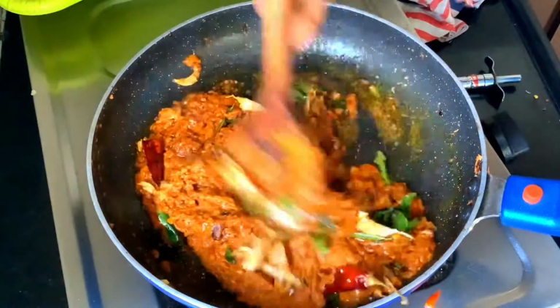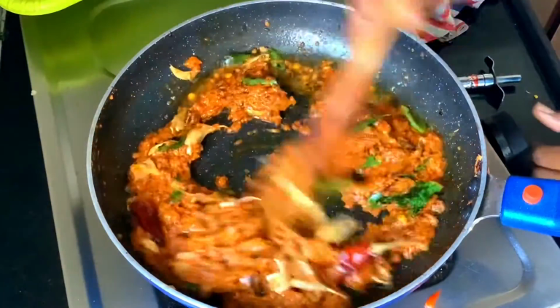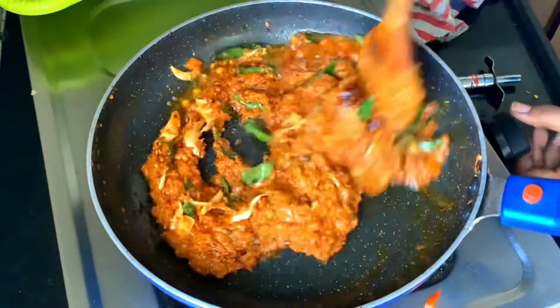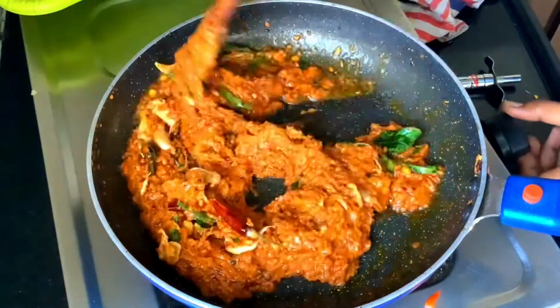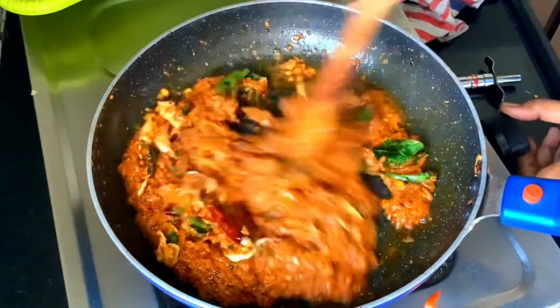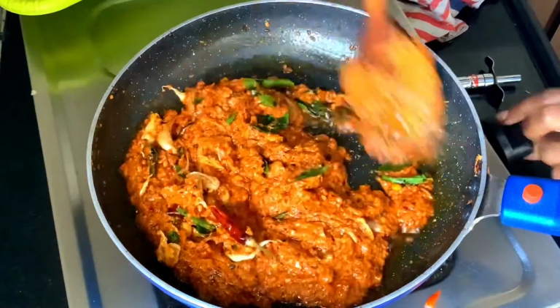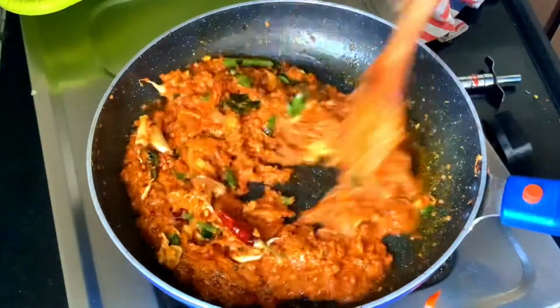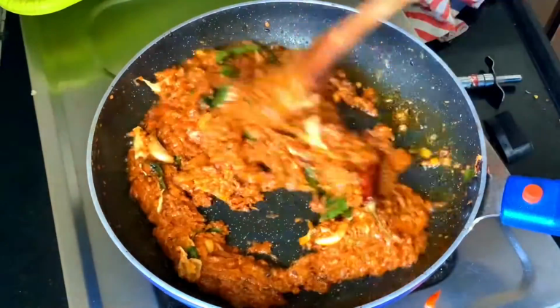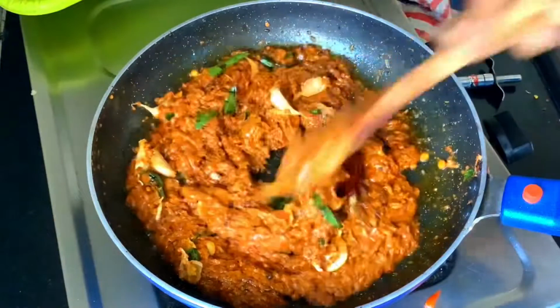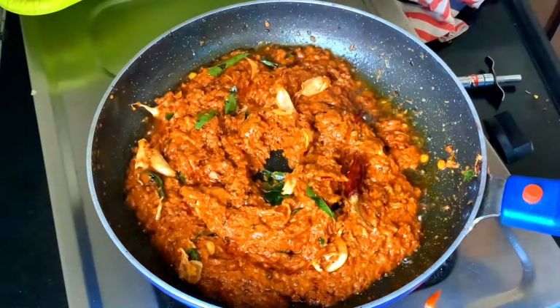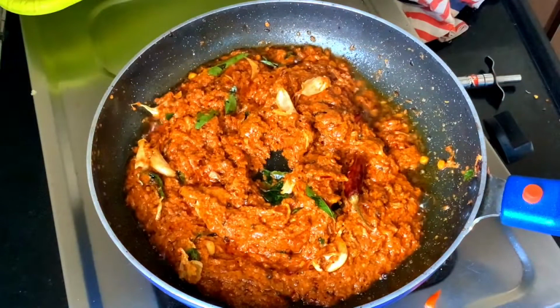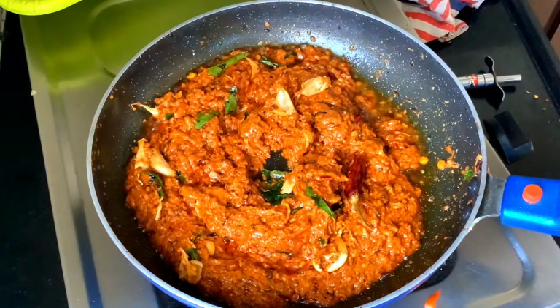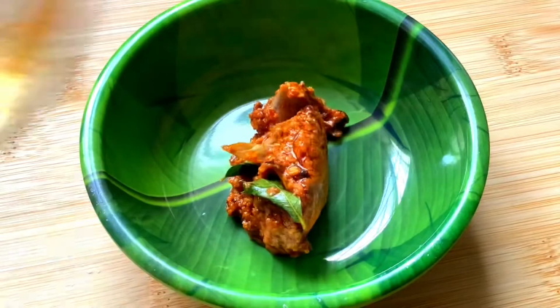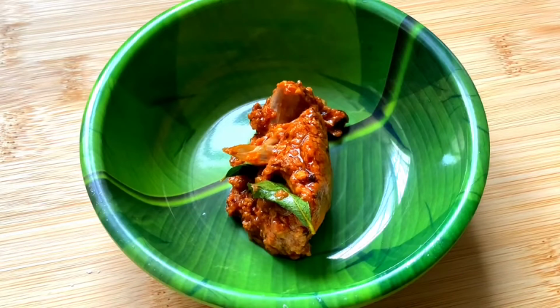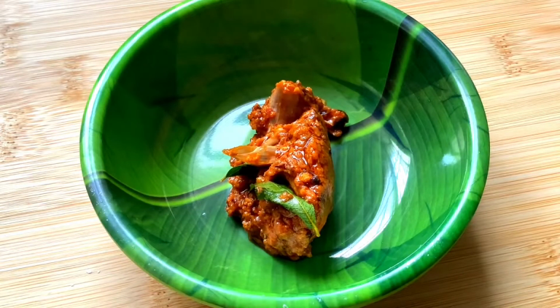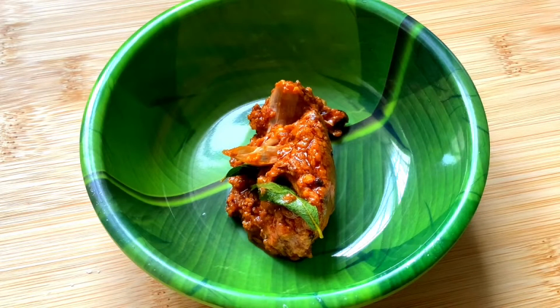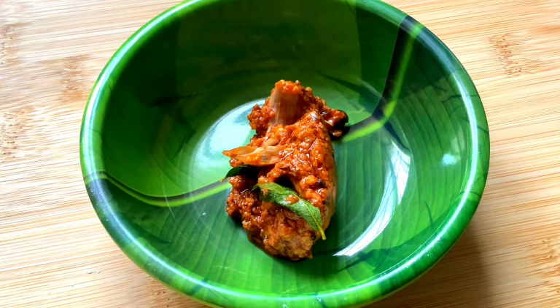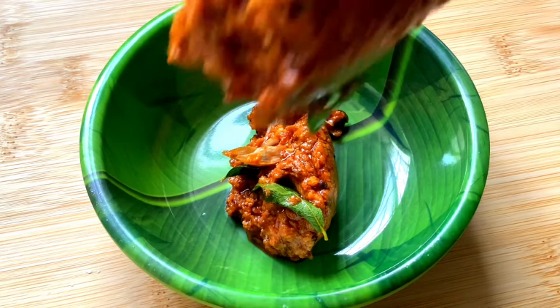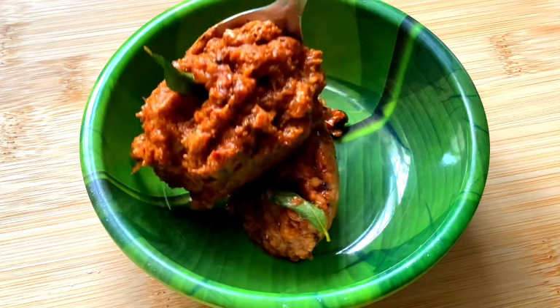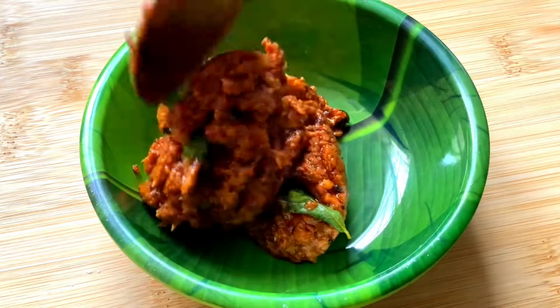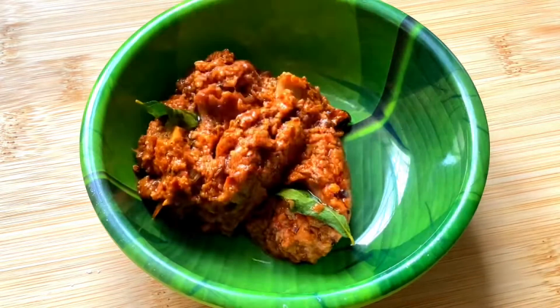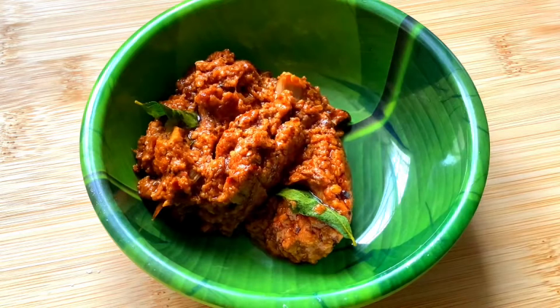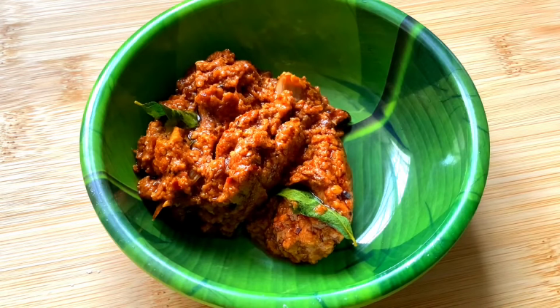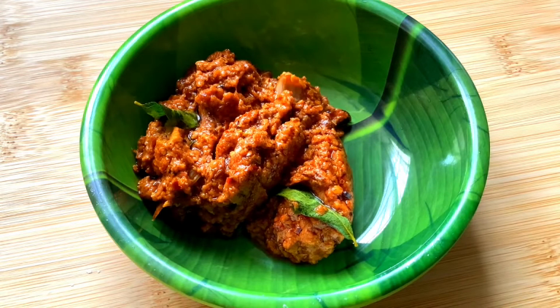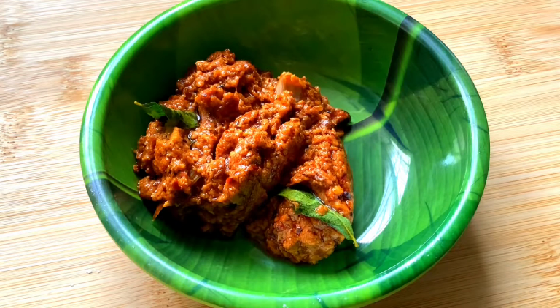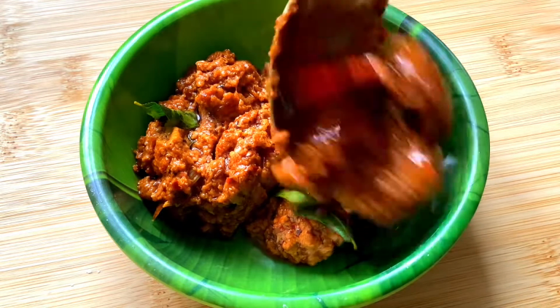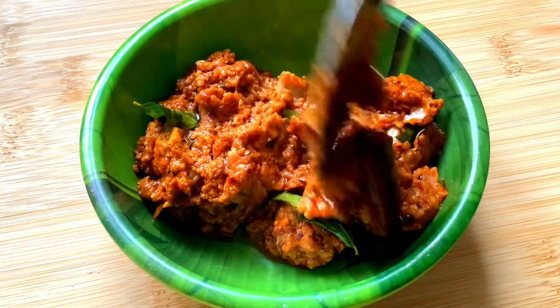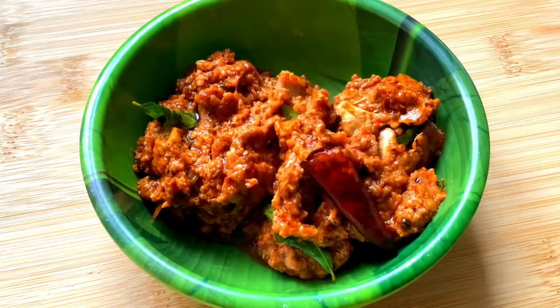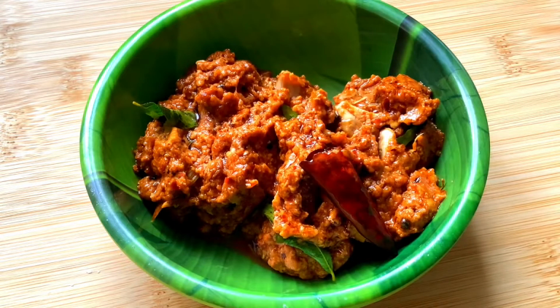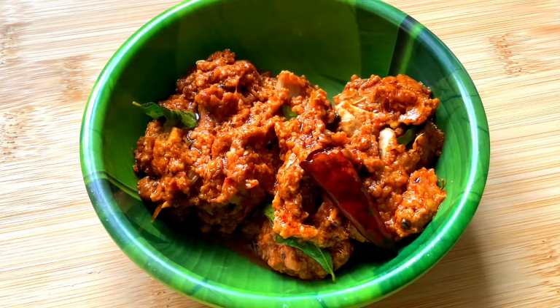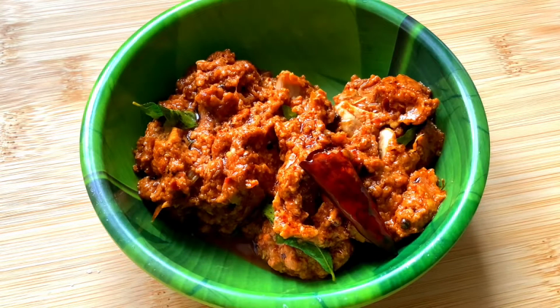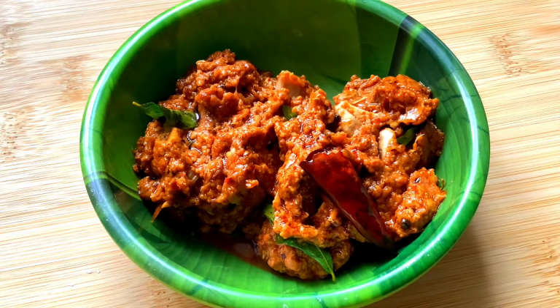This is also a warm part. If you want to see how much you can use it, you can keep it in the fridge. You can try it.